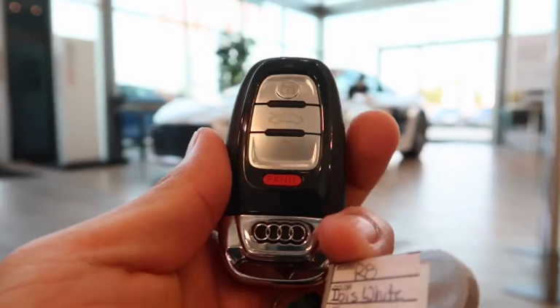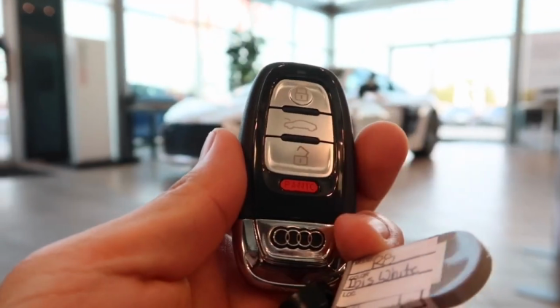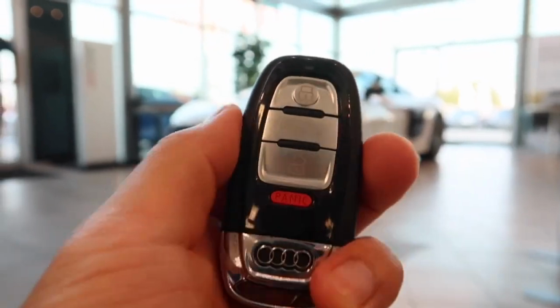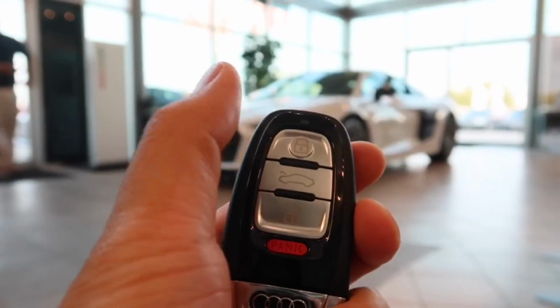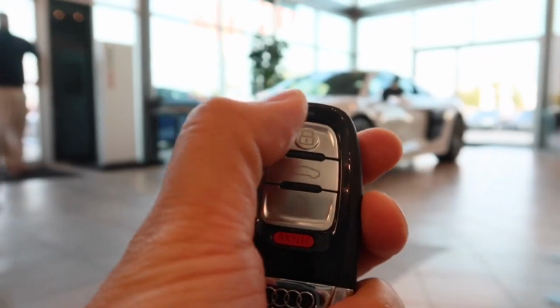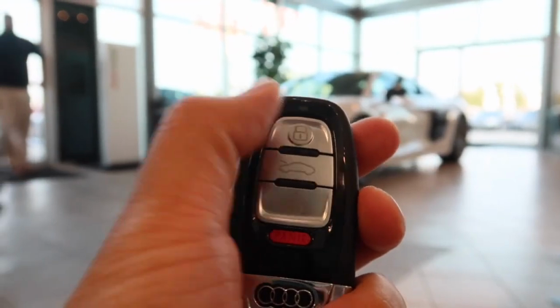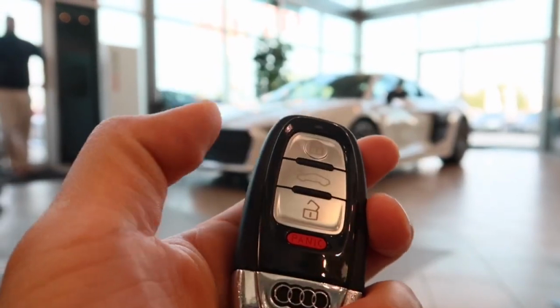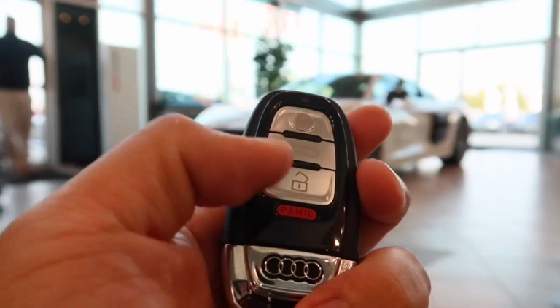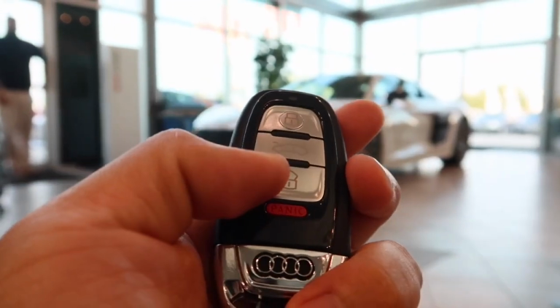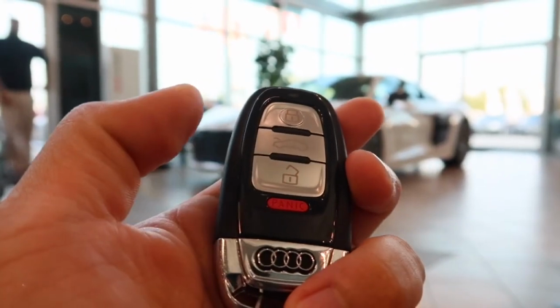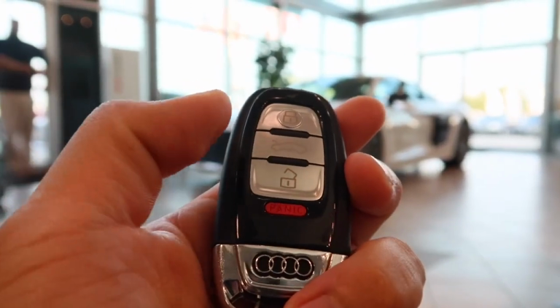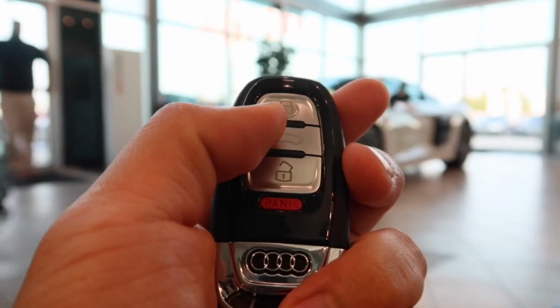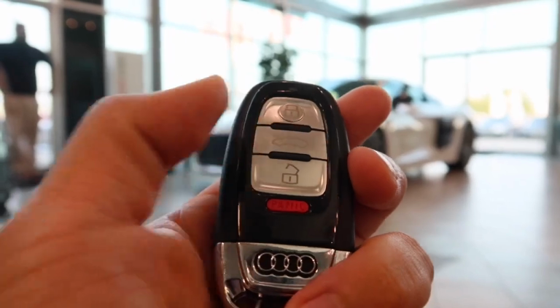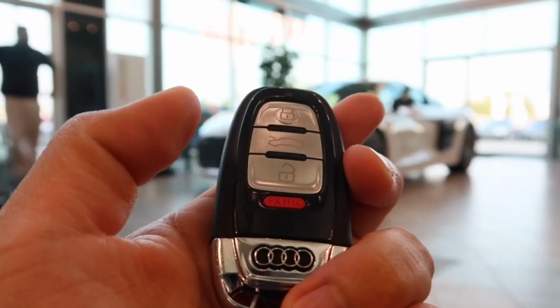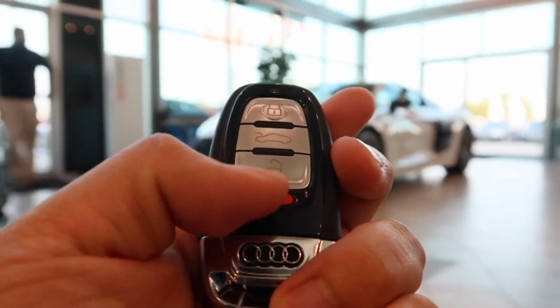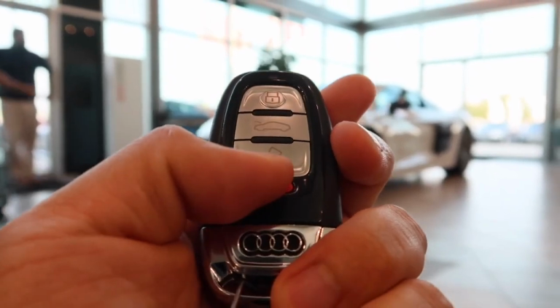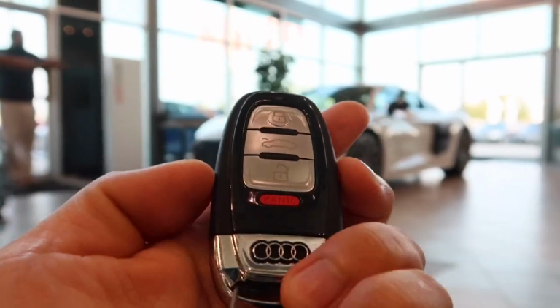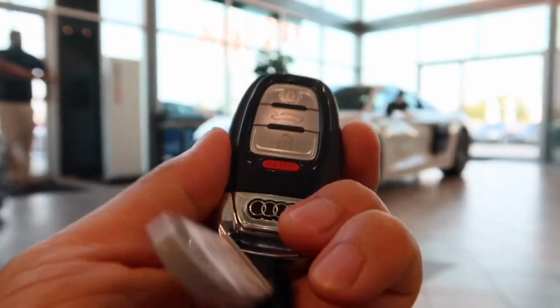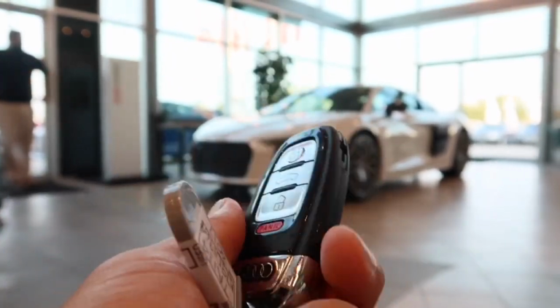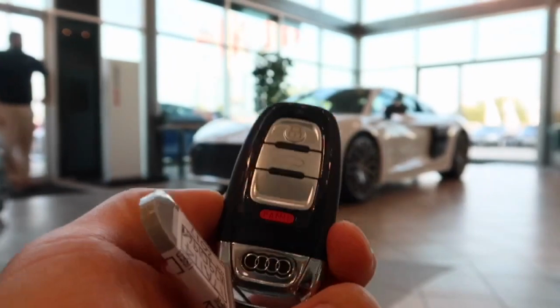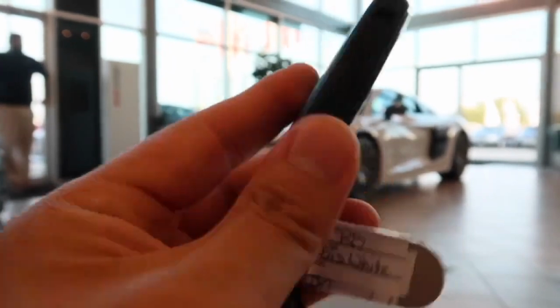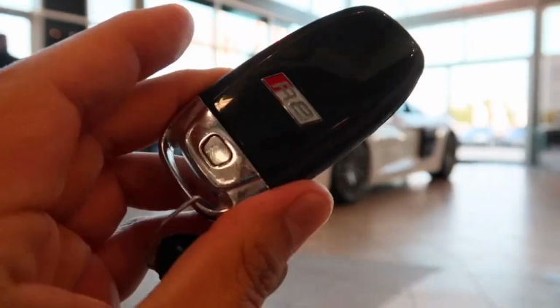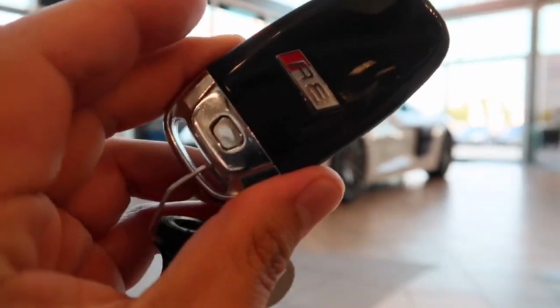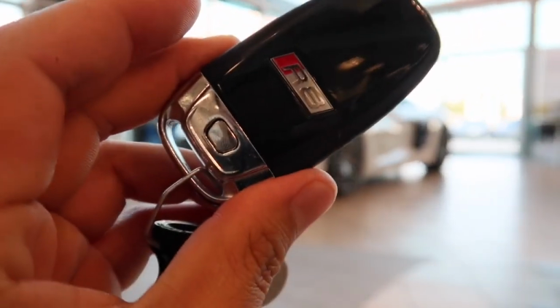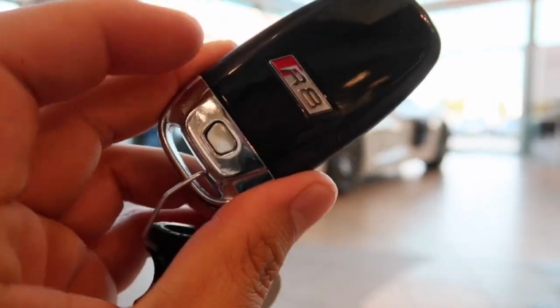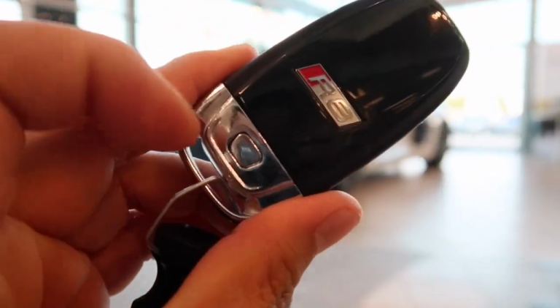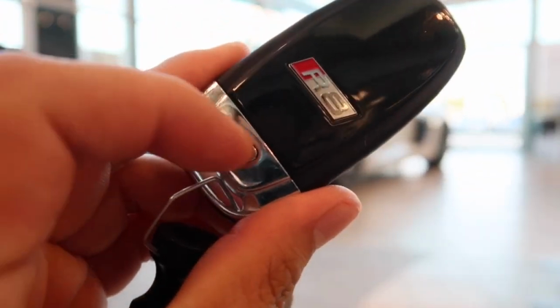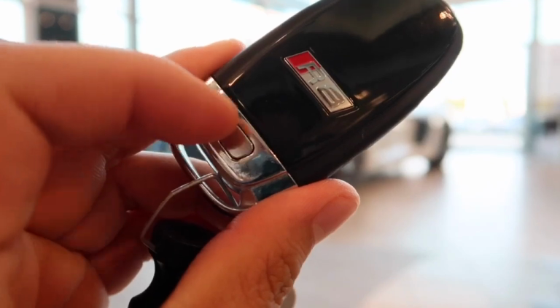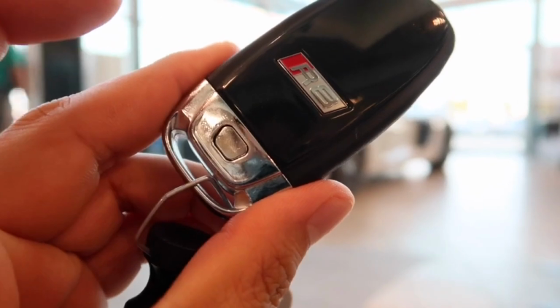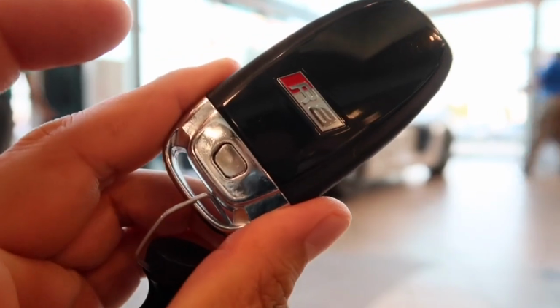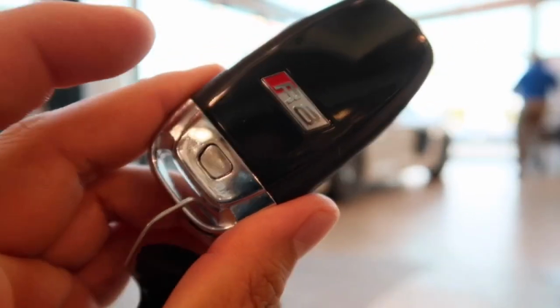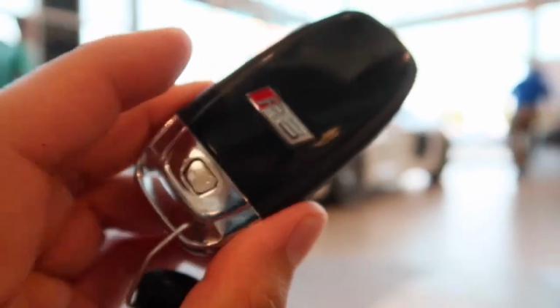Here's the key fob for the car. On there we have the lock, unlock, trunk release, and the panic button in red. There's an R8 logo on the back, and you can also press this button to release the manual key.